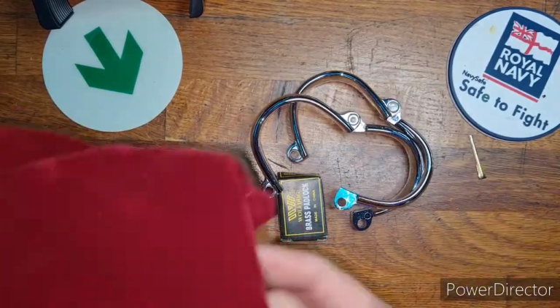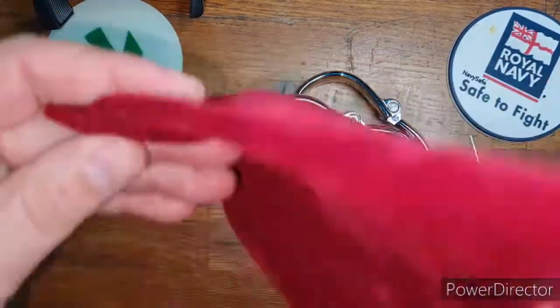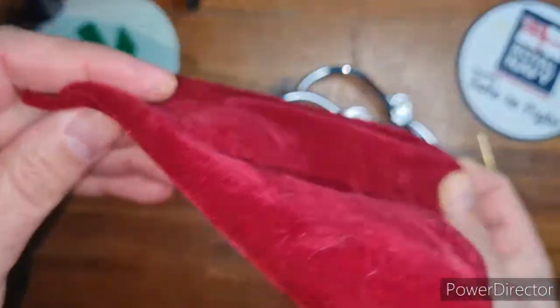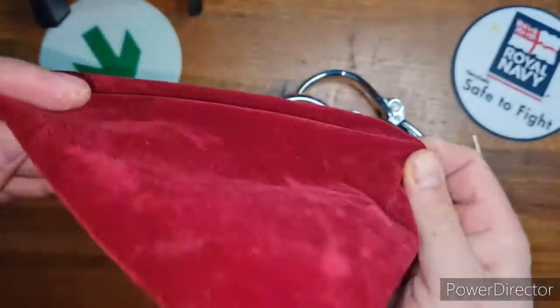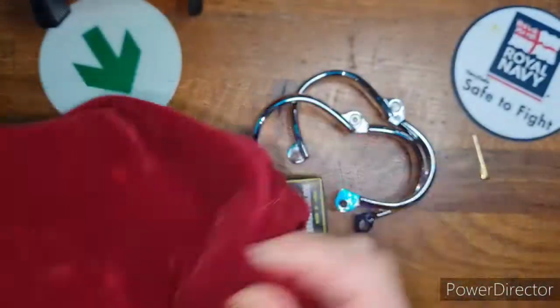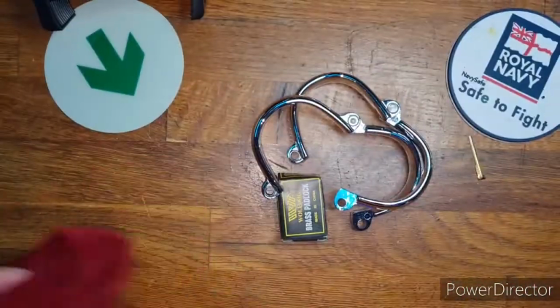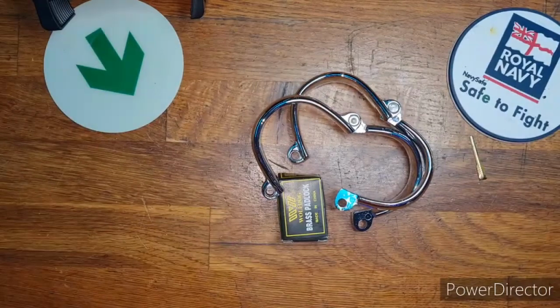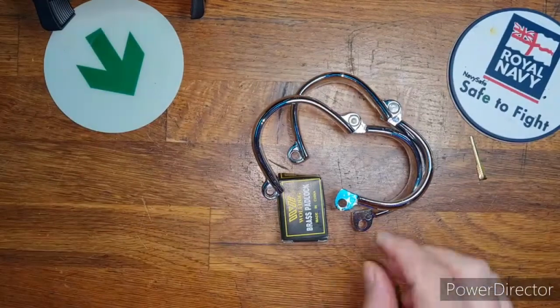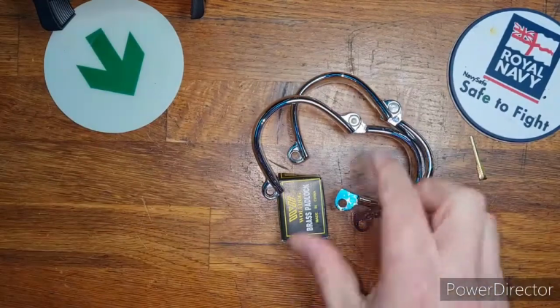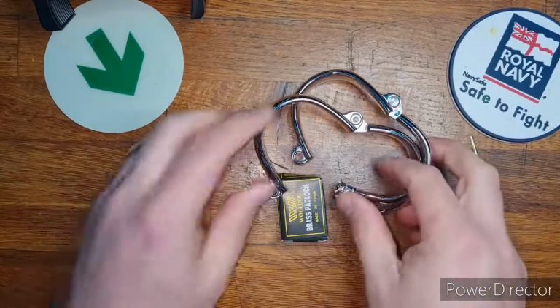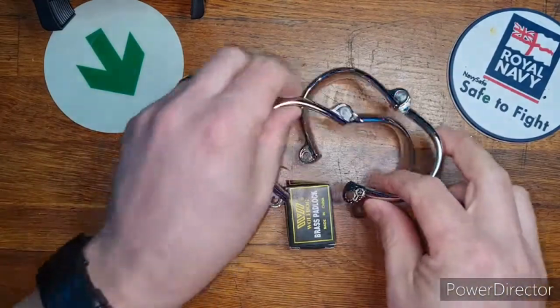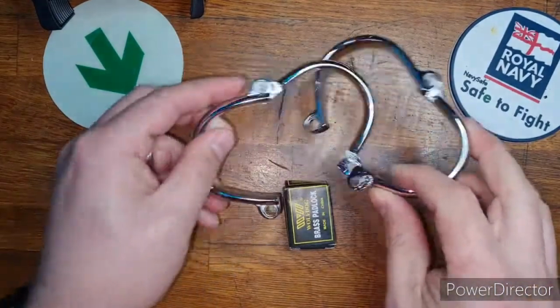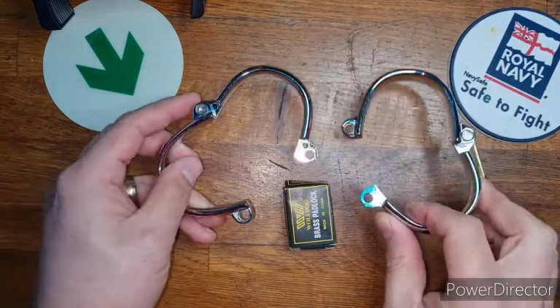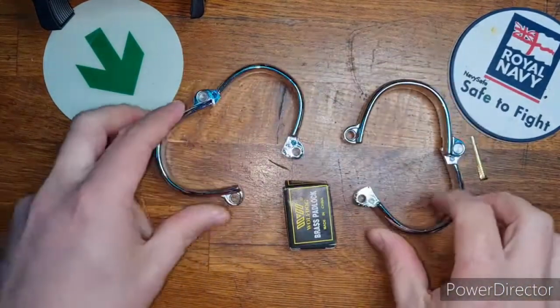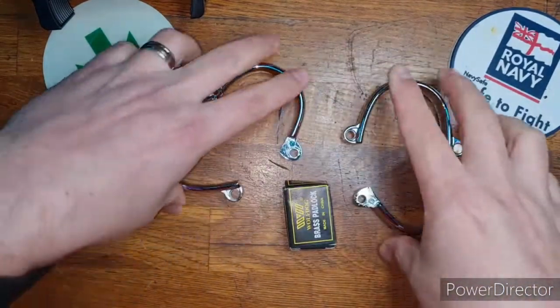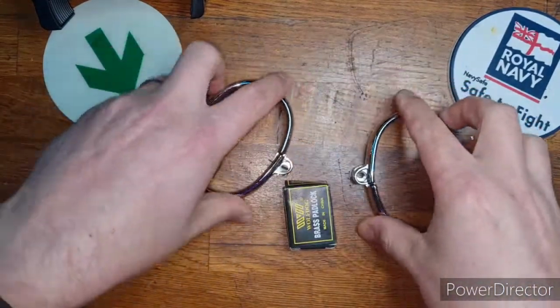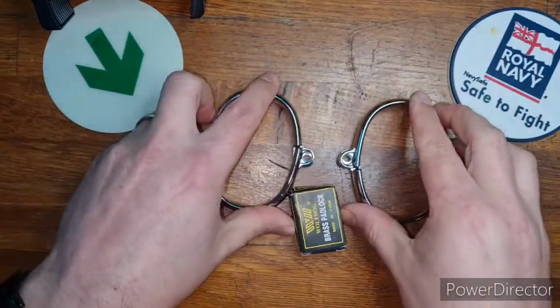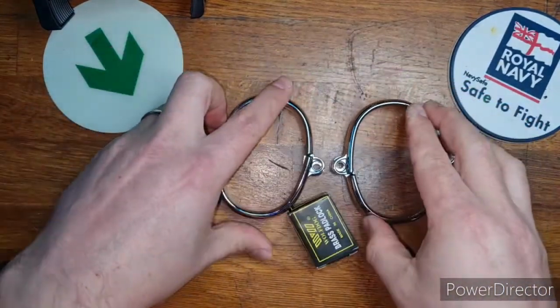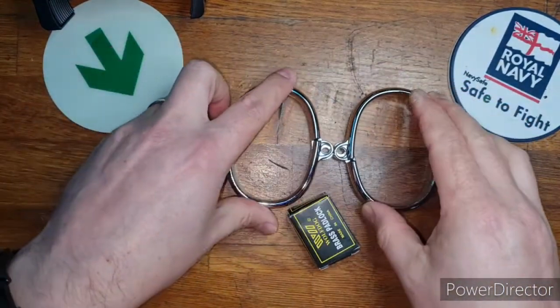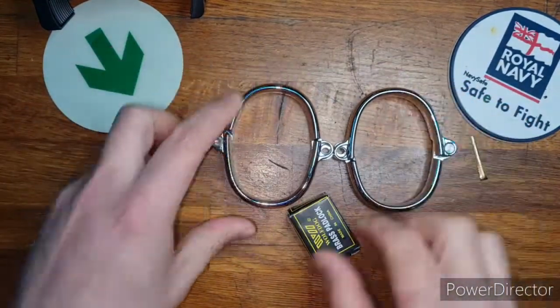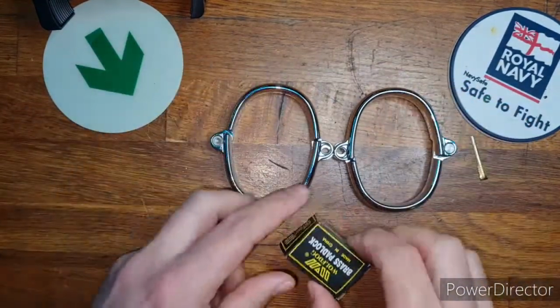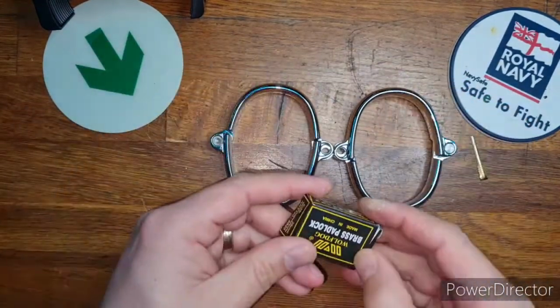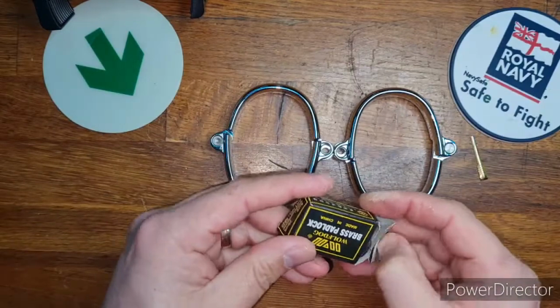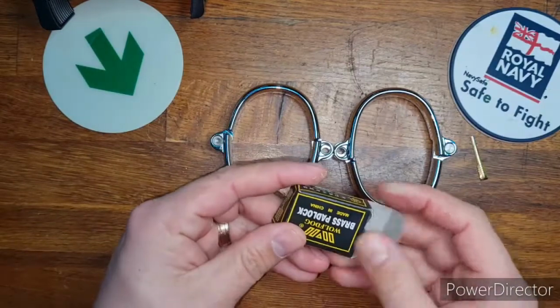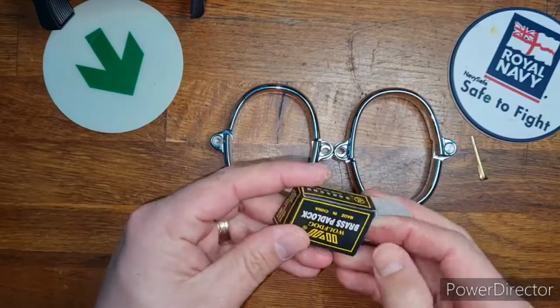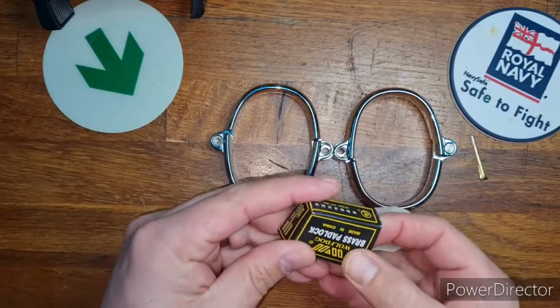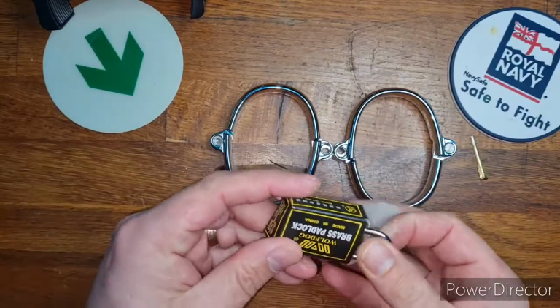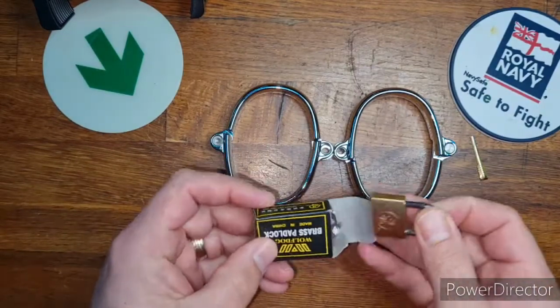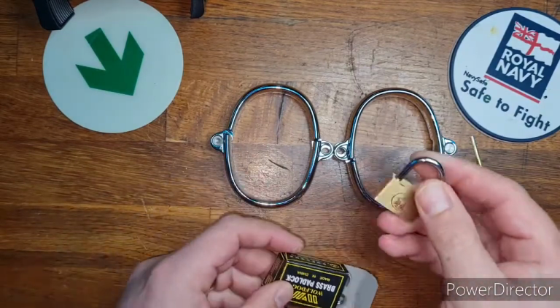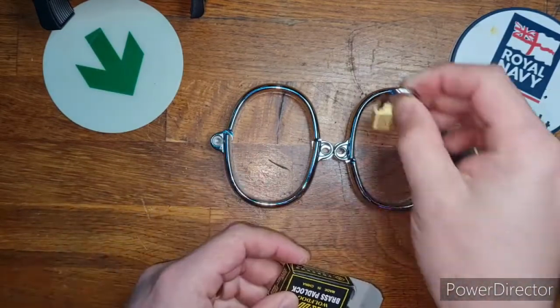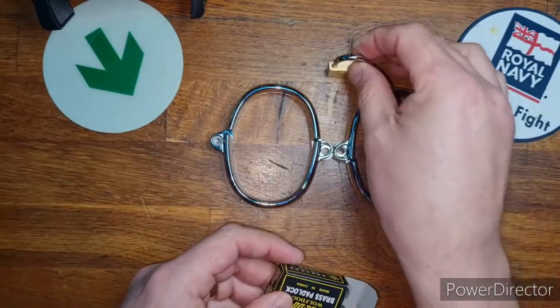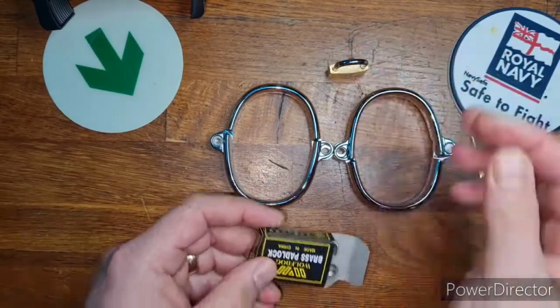Up next are some generic steel restraints. These are incredibly simplistic in design — two metal rings for the wrists, secured in the center by a padlock.